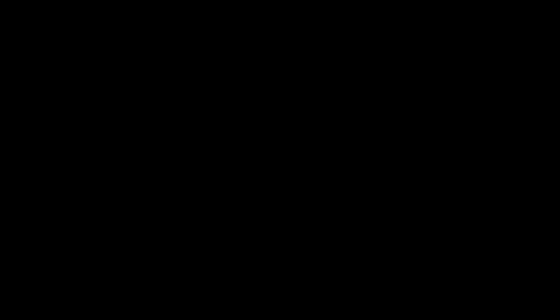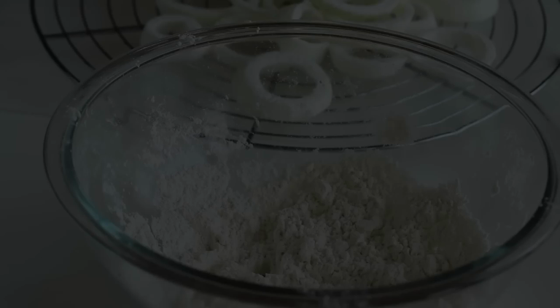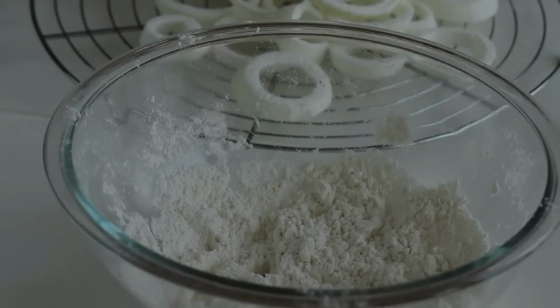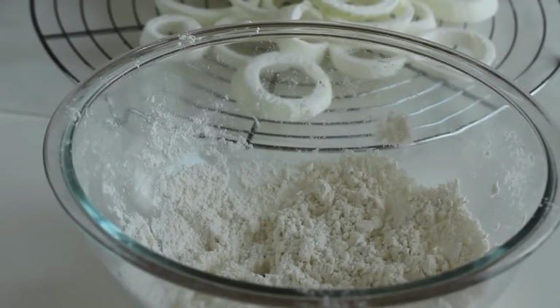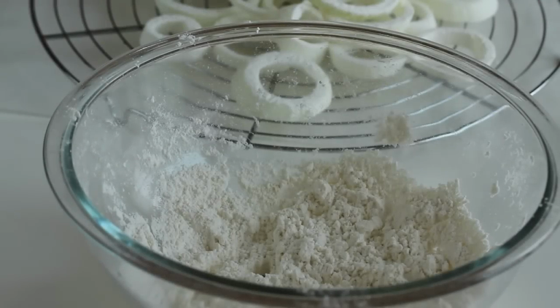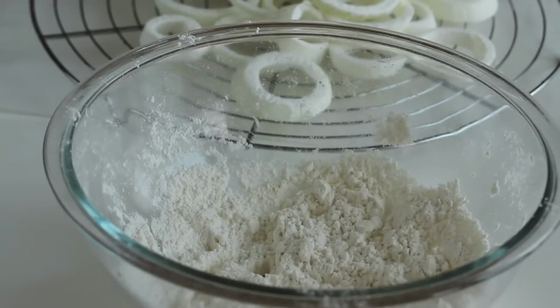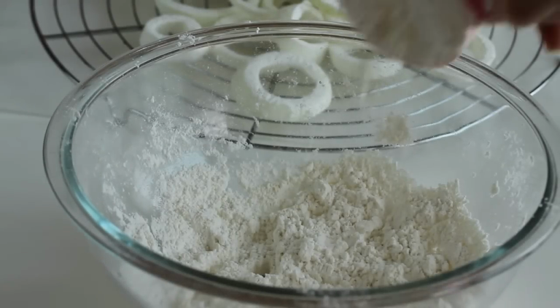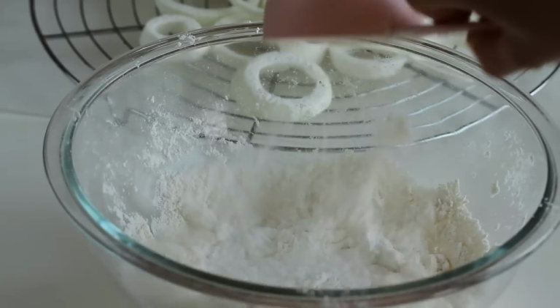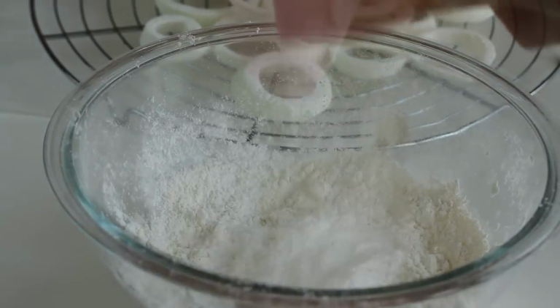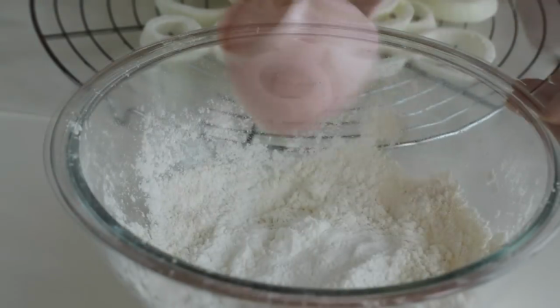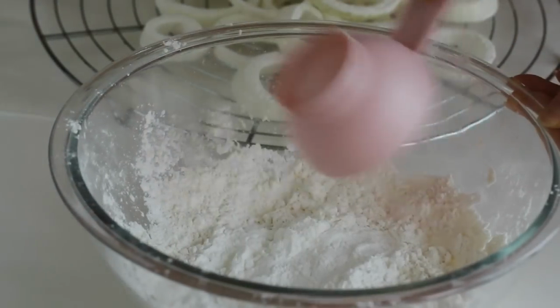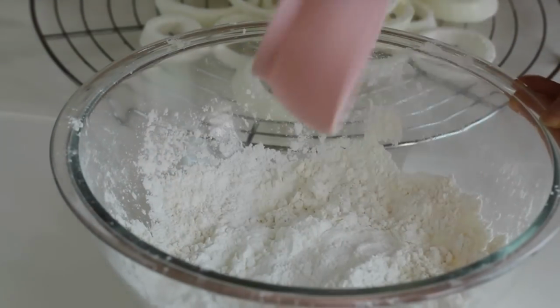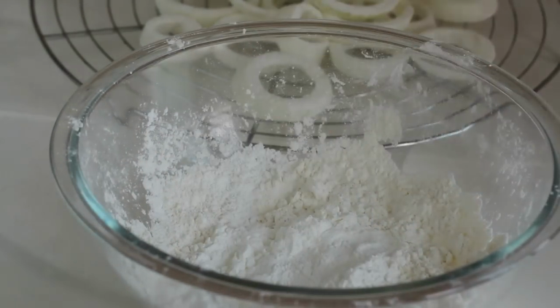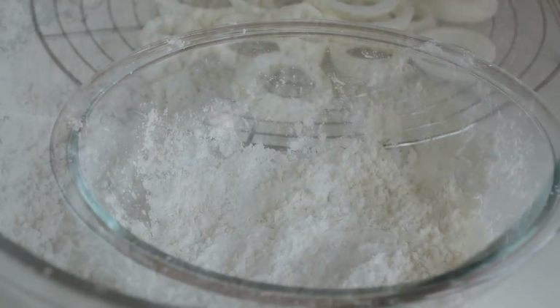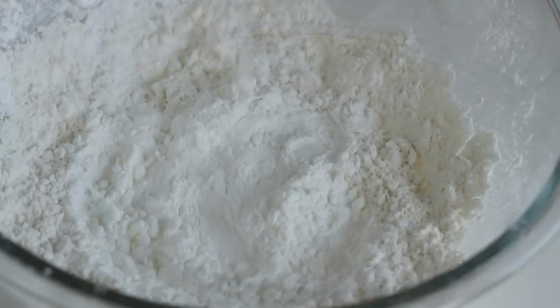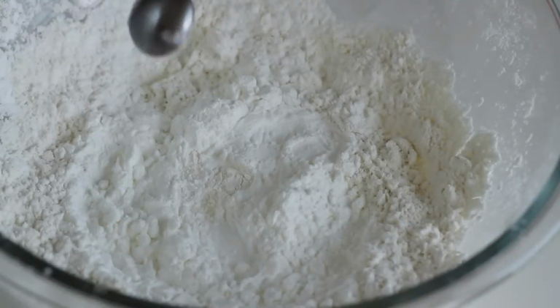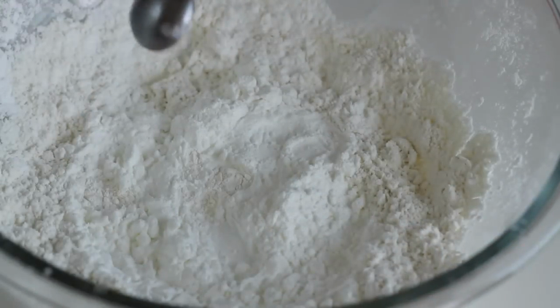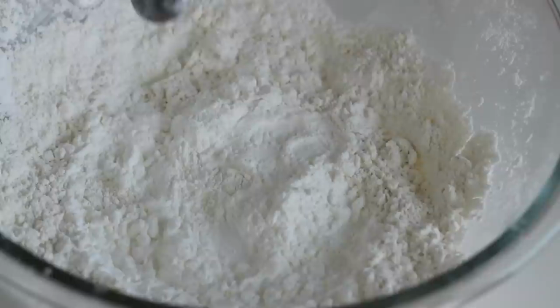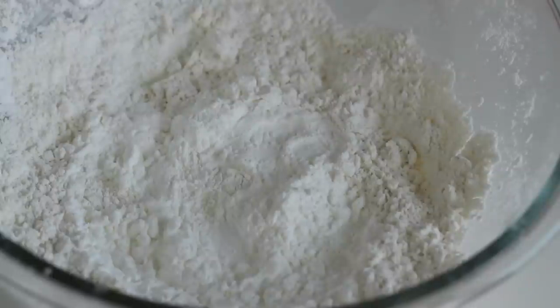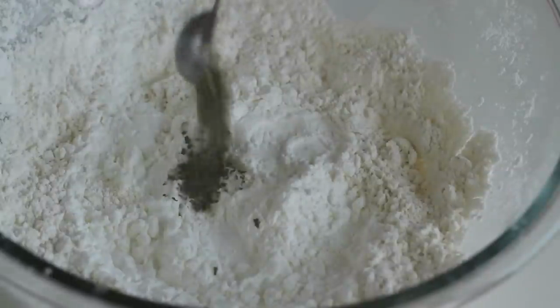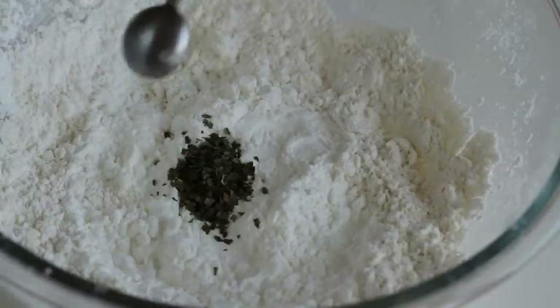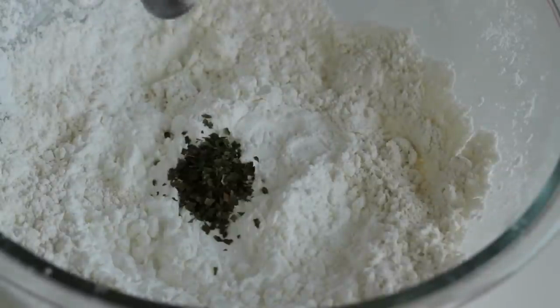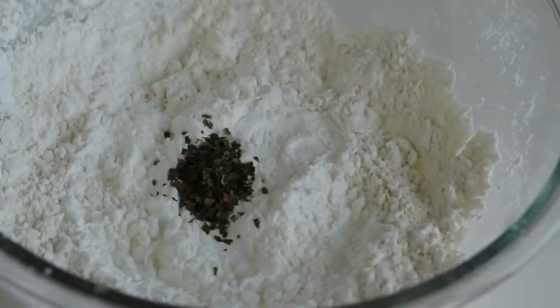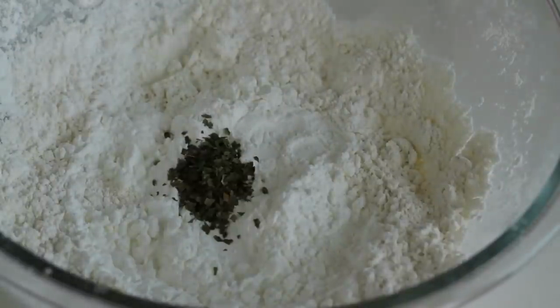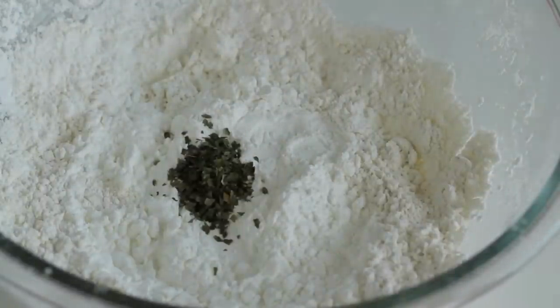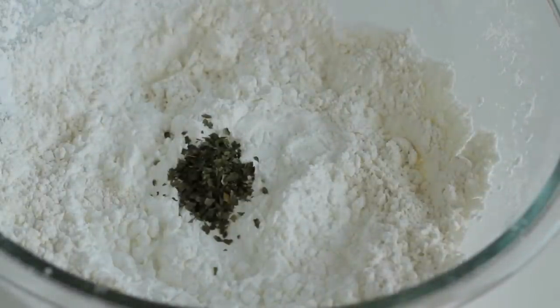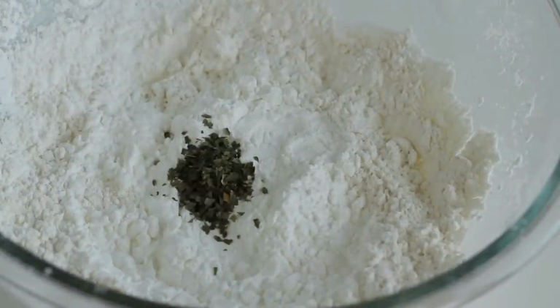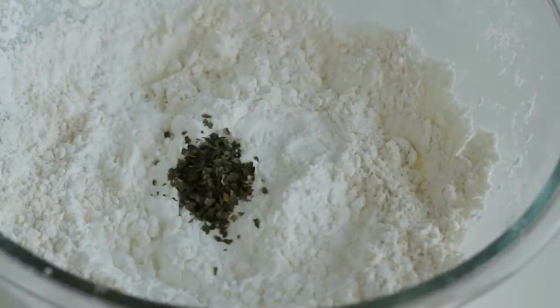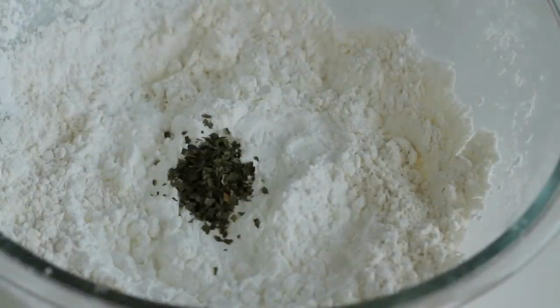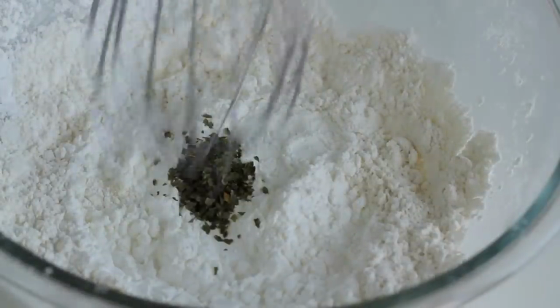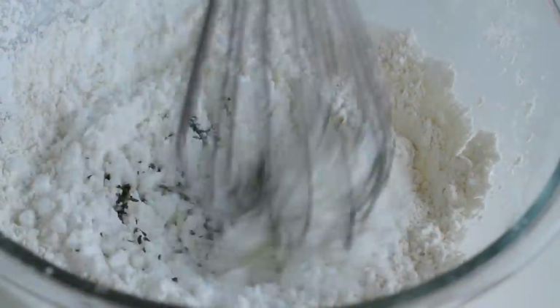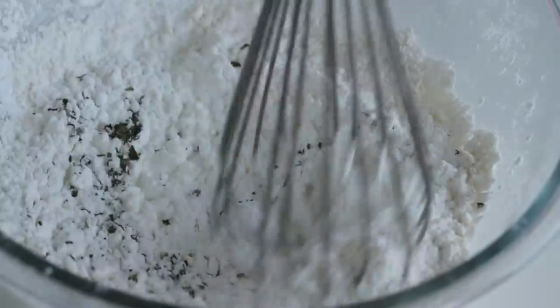Then, in a bowl of leftover flour, add in ½ cup of cornstarch, ½ teaspoon of garlic powder, and ½ teaspoon of dried parsley. Dried oregano is also great. Whisk to combine.